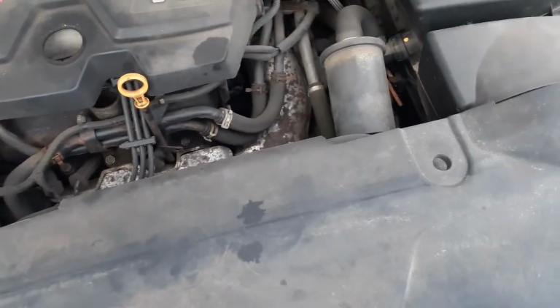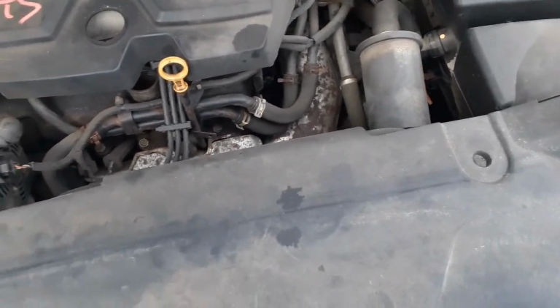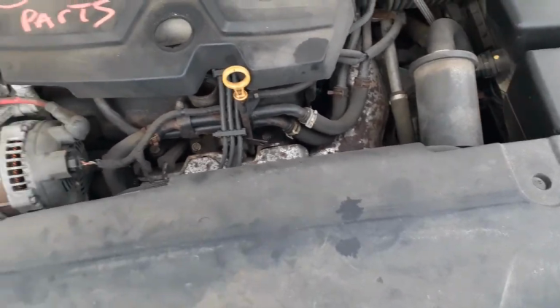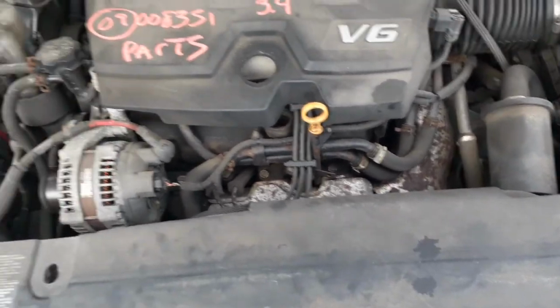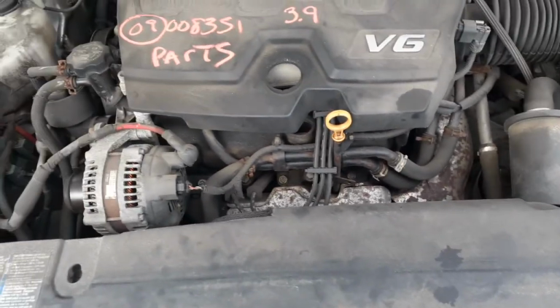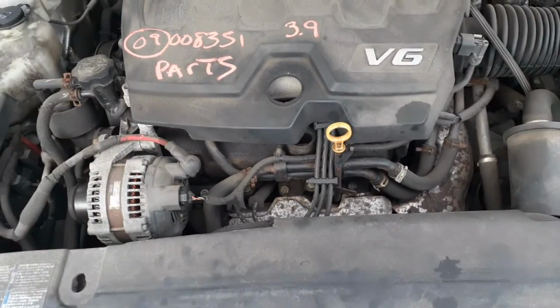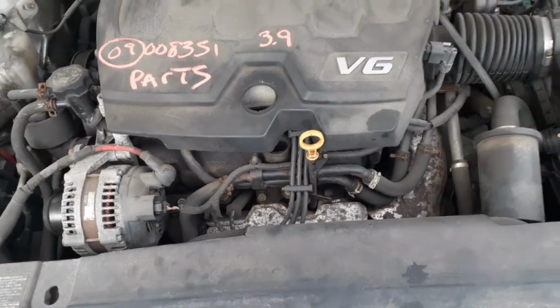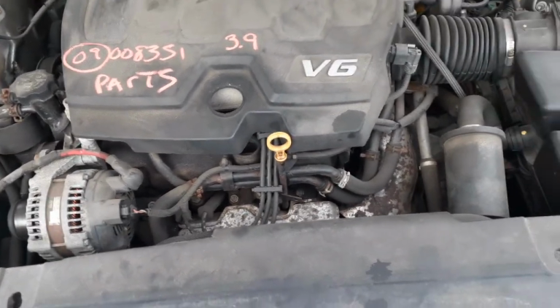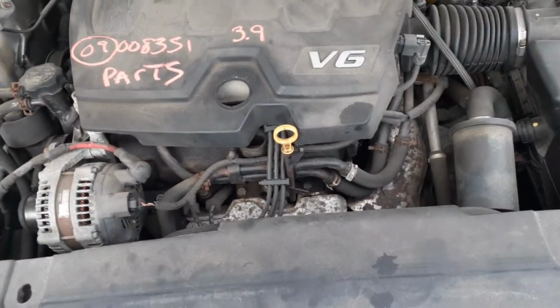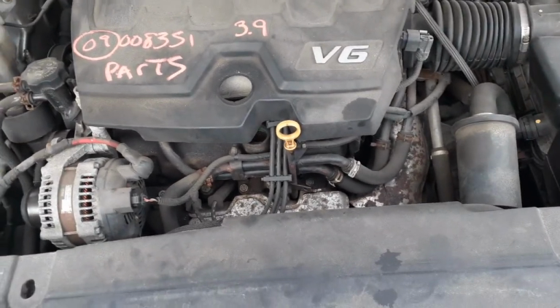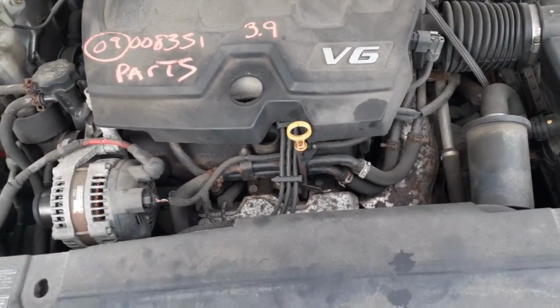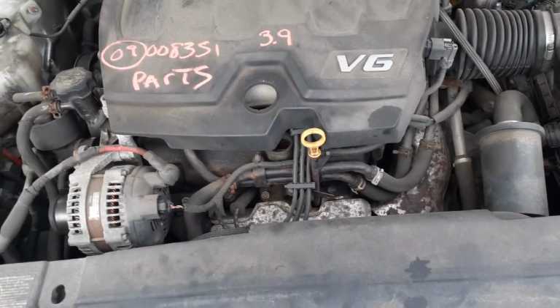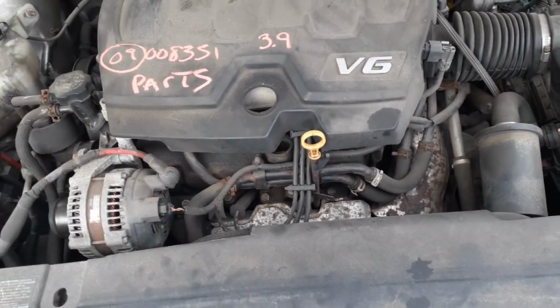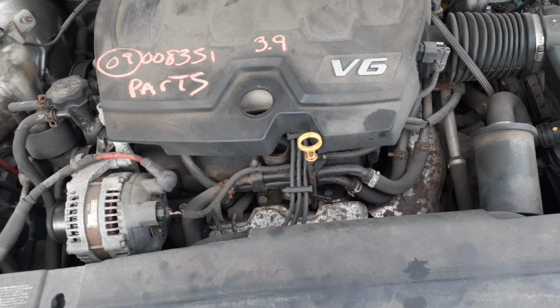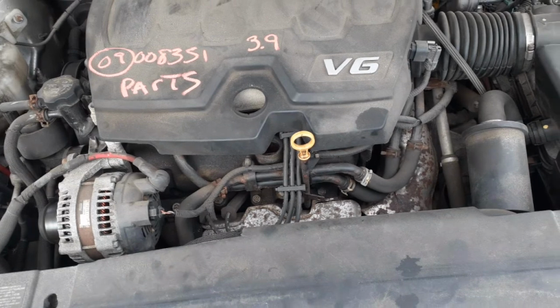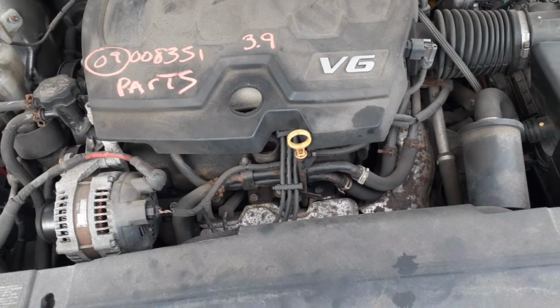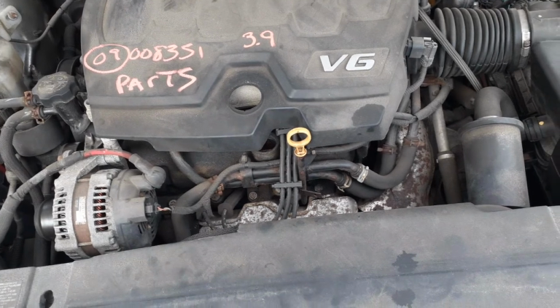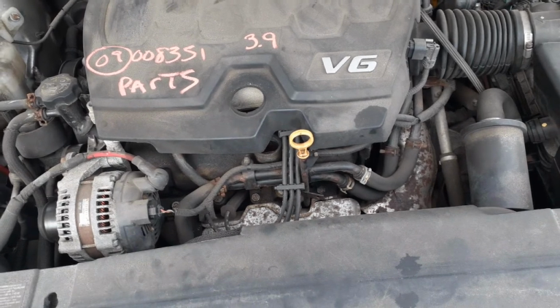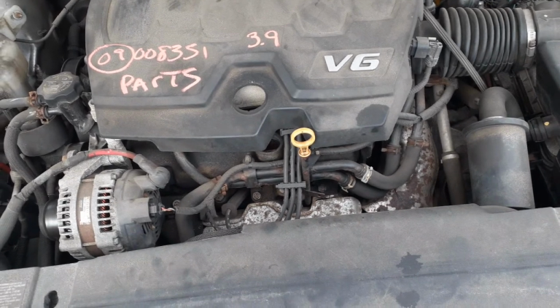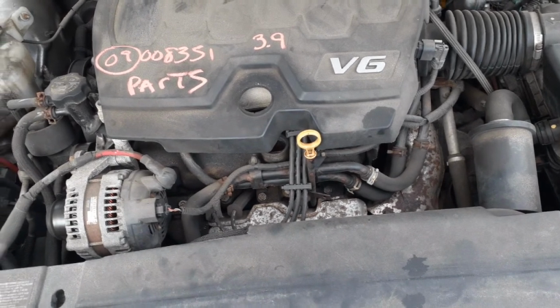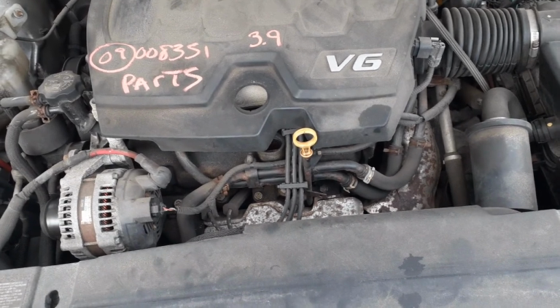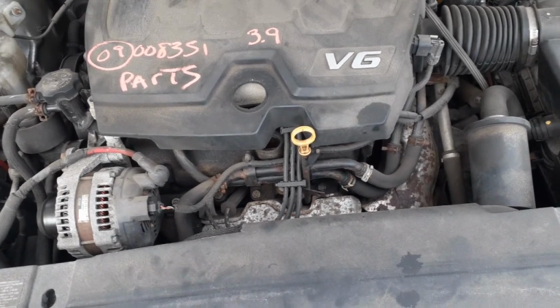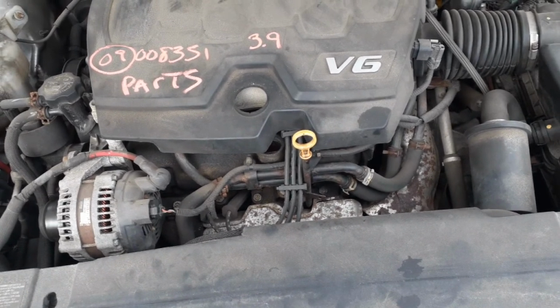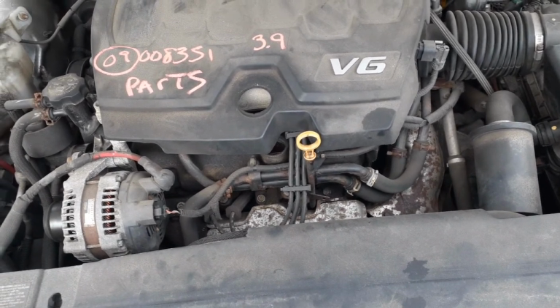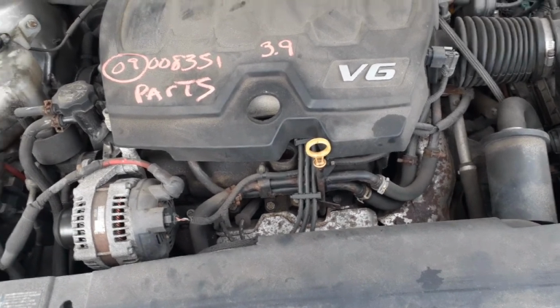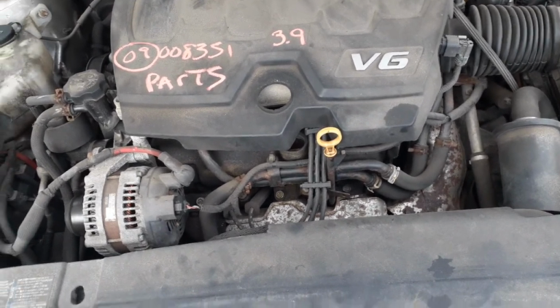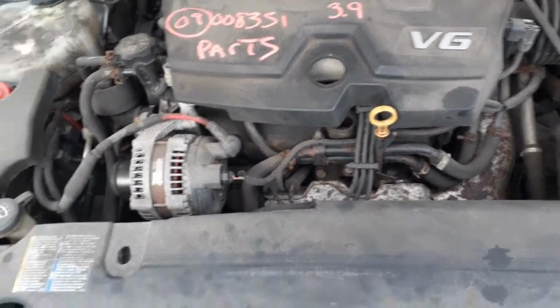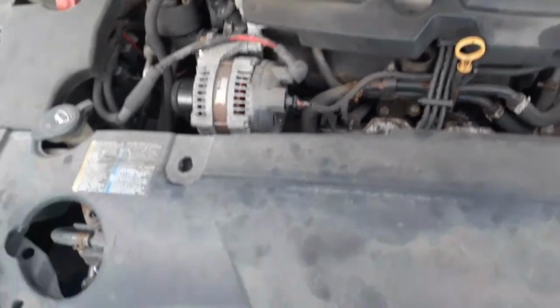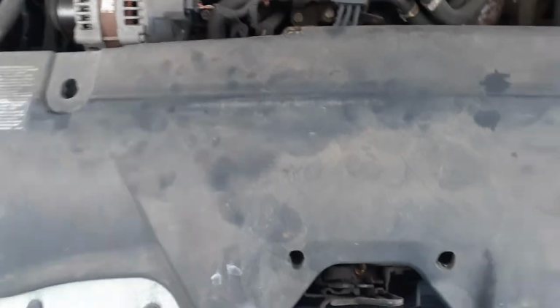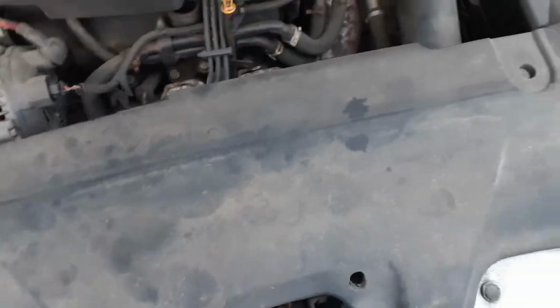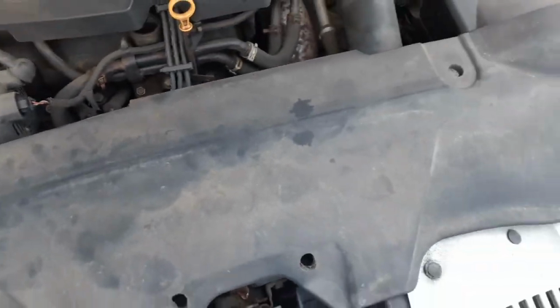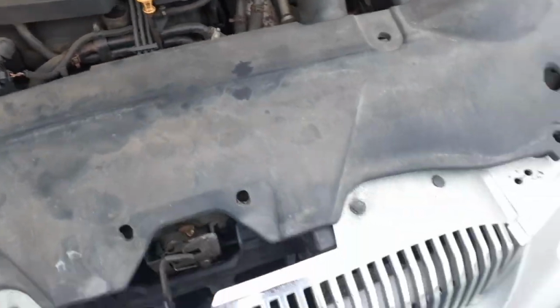Transmission's good. Axles are good. K-frame in the front is good. Lower control arms, struts, spindles, lowers, rotors, calipers — all there. Radiator's all there.